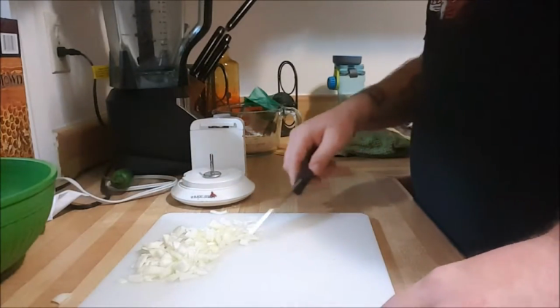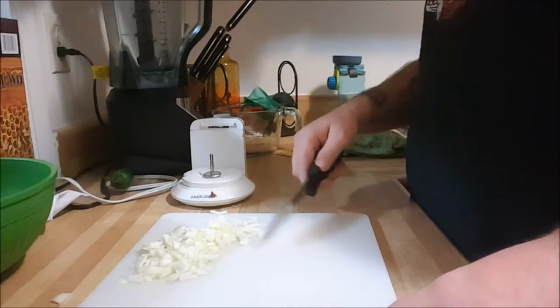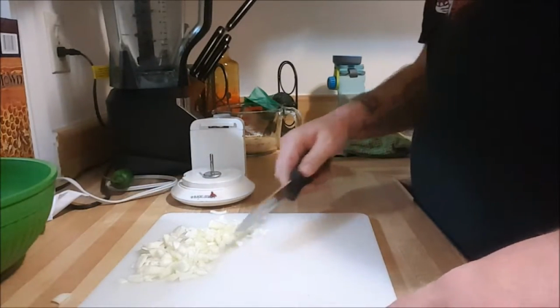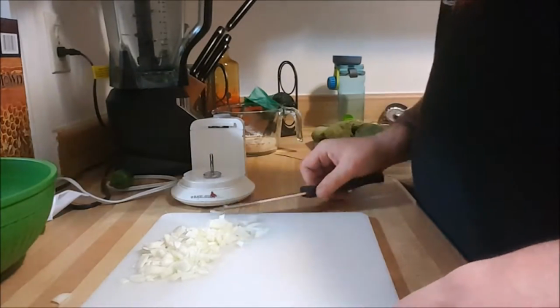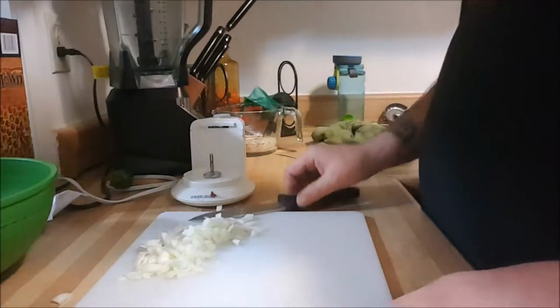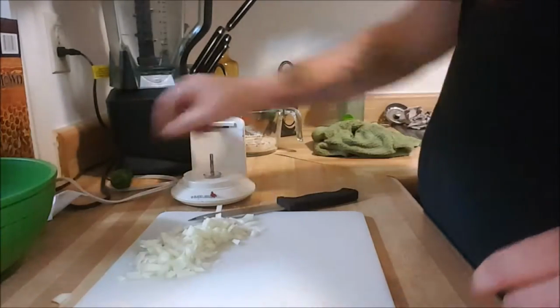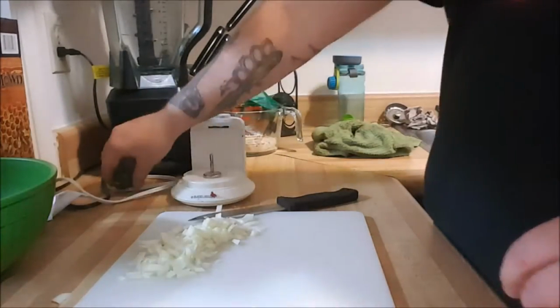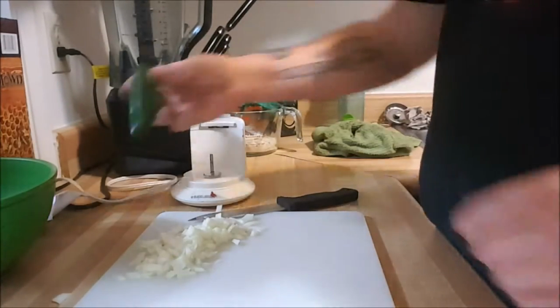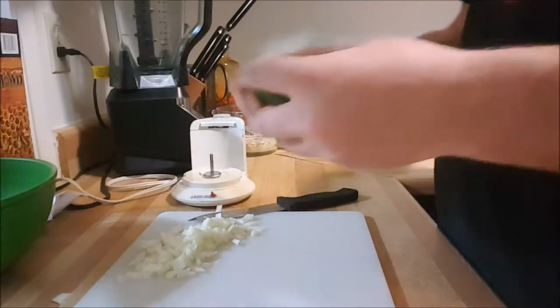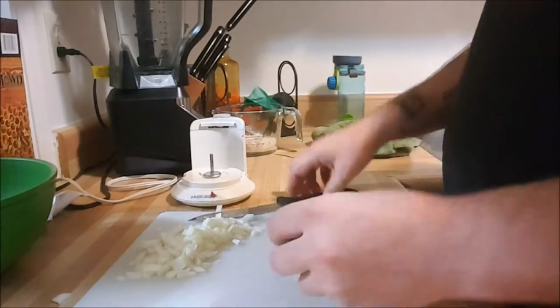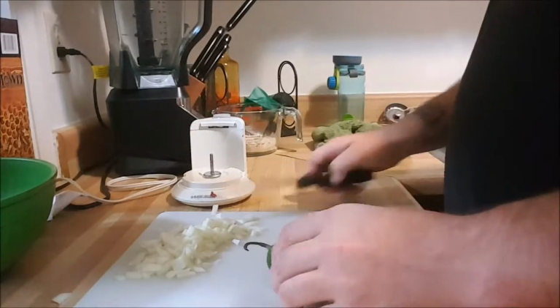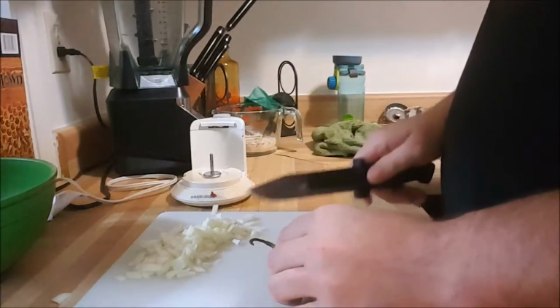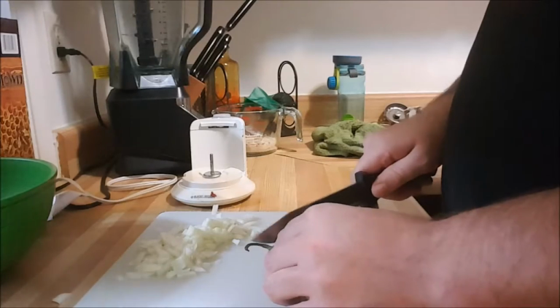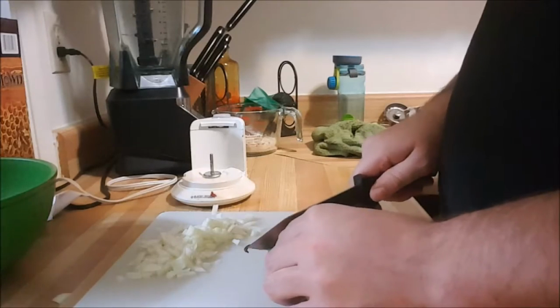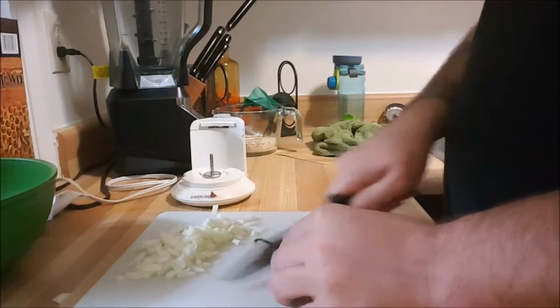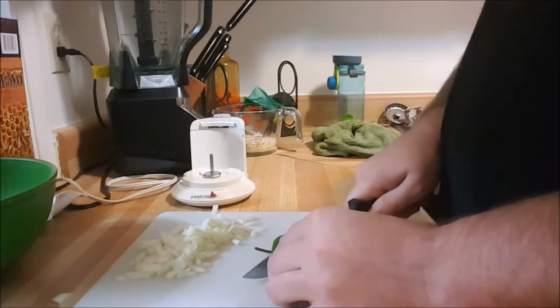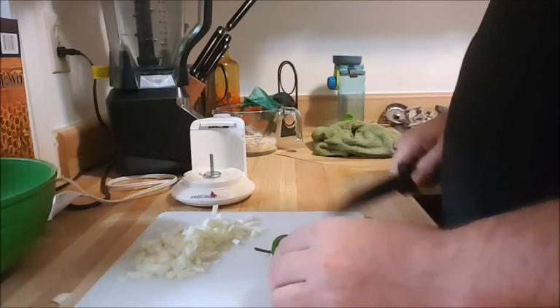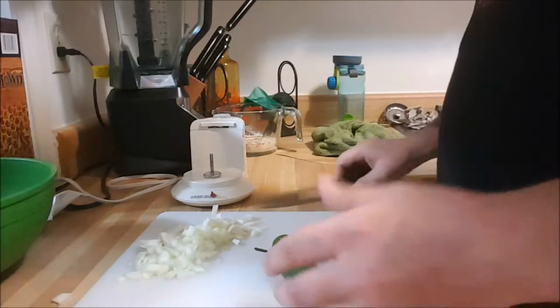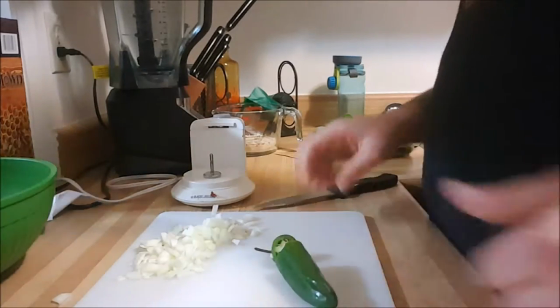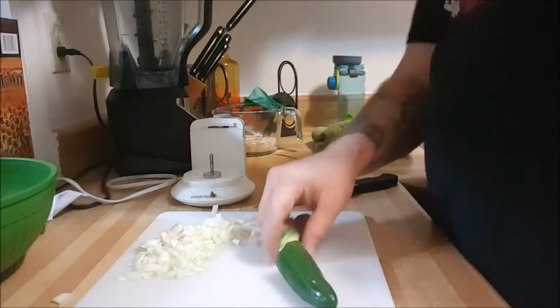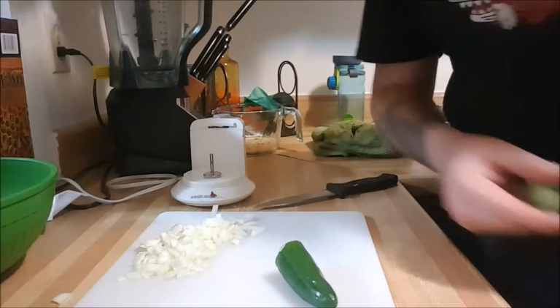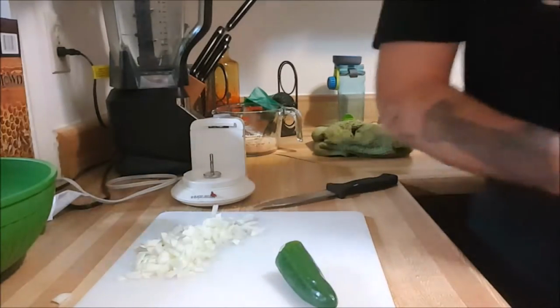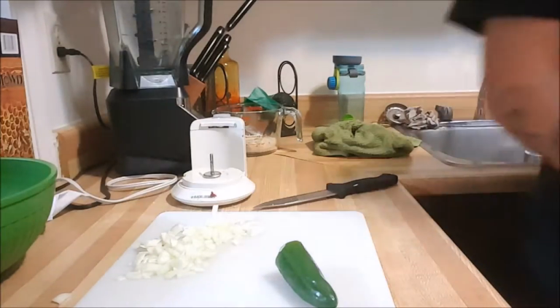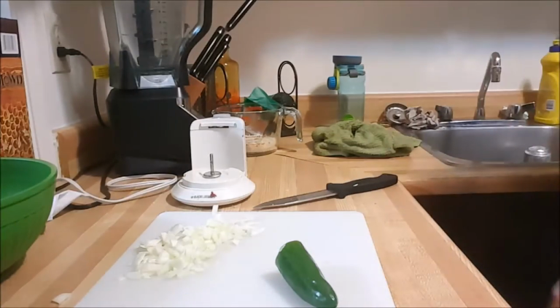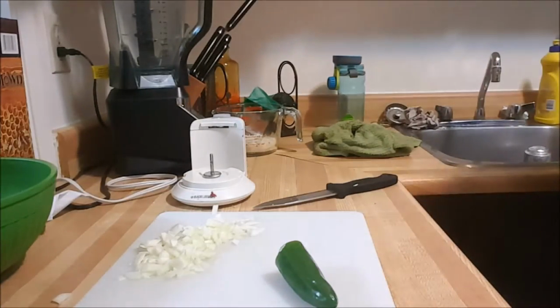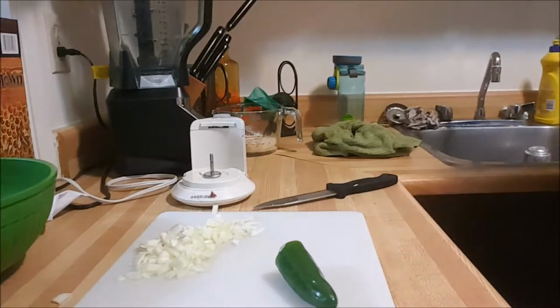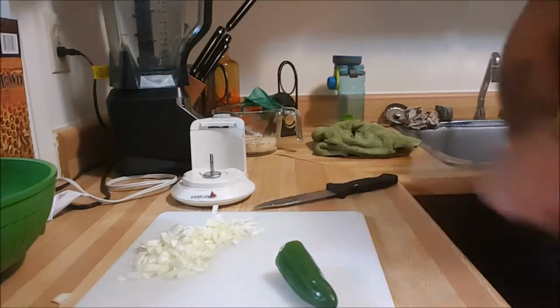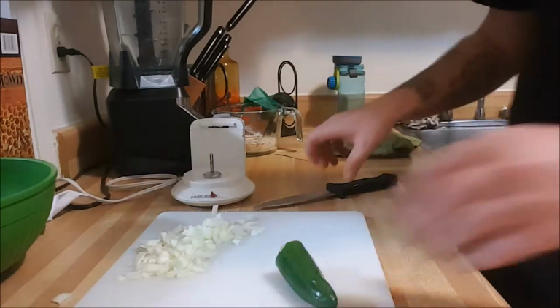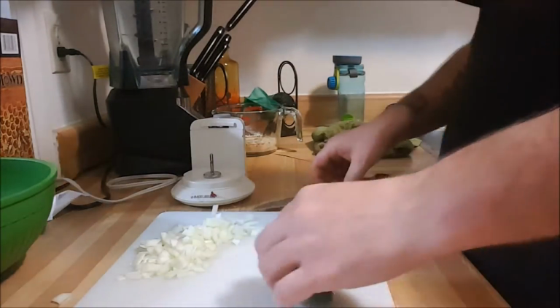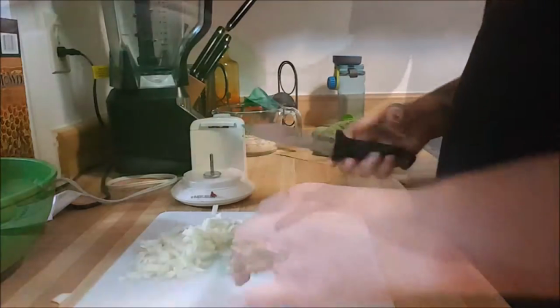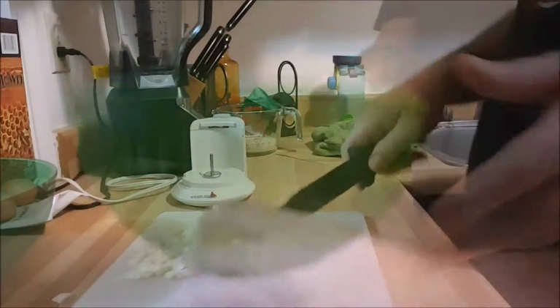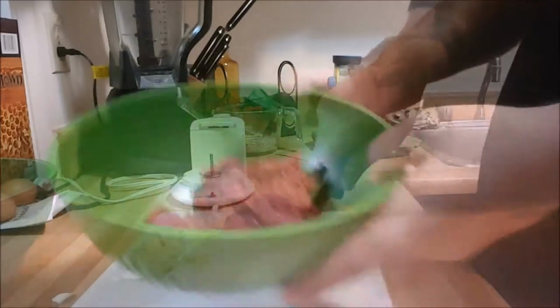I'd say that's about a half onion. Take the jalapeño — probably not going to put the whole jalapeño in there, probably about a half a jalapeño I'd say.